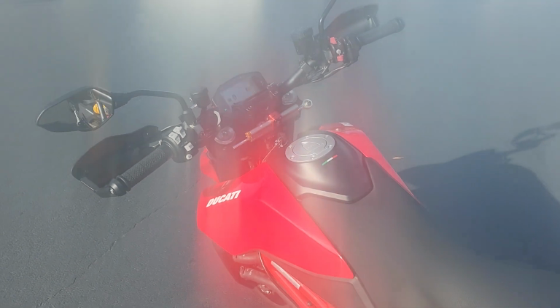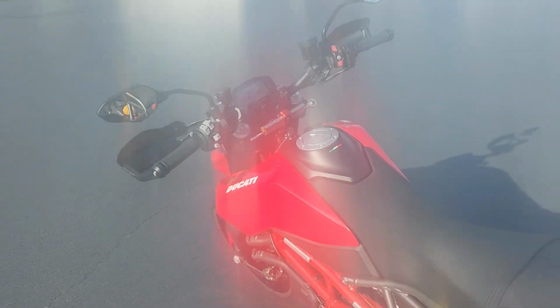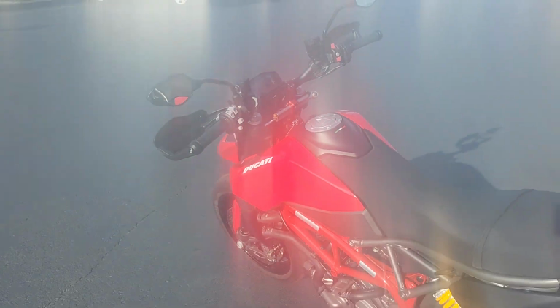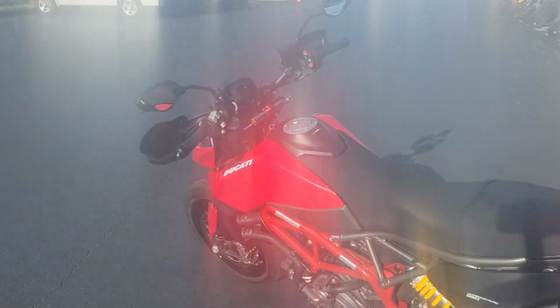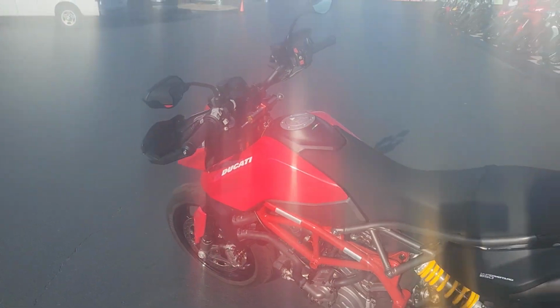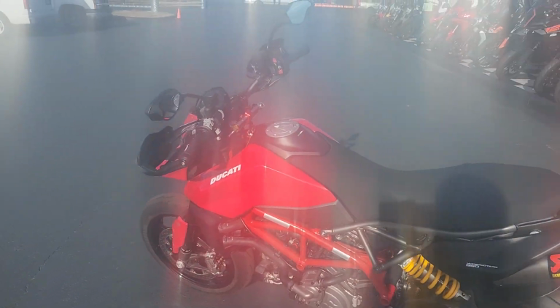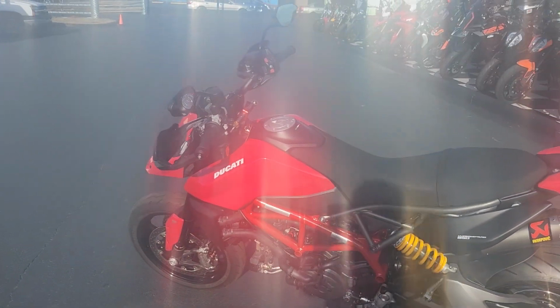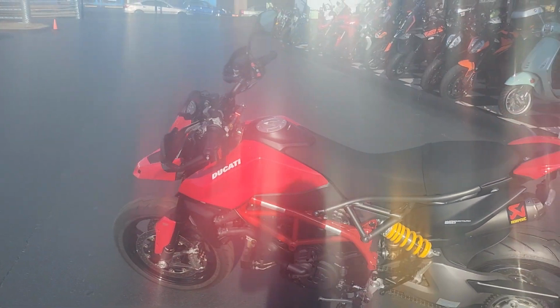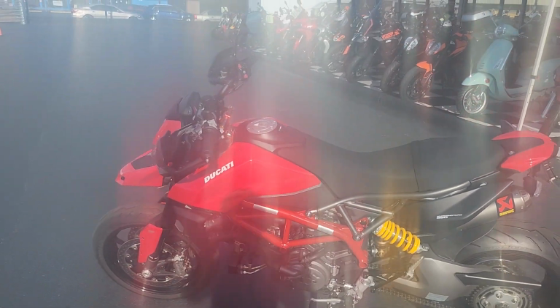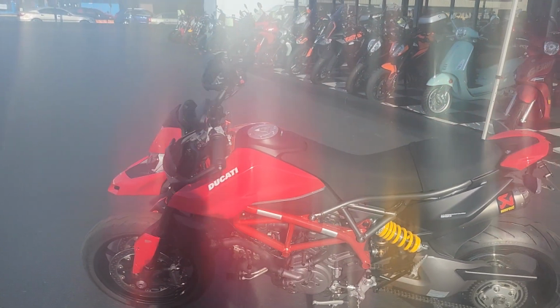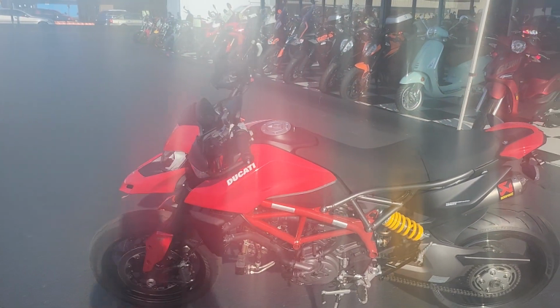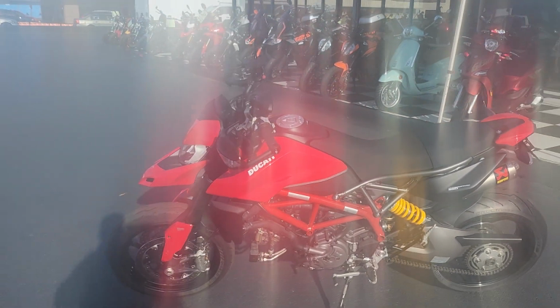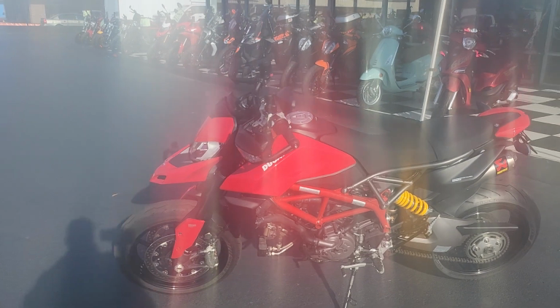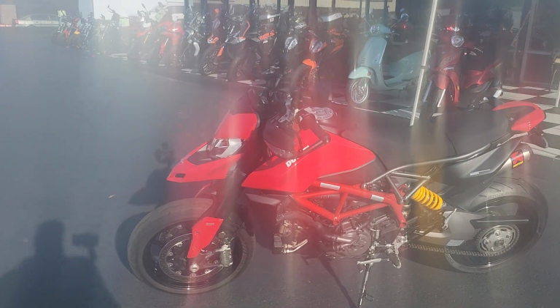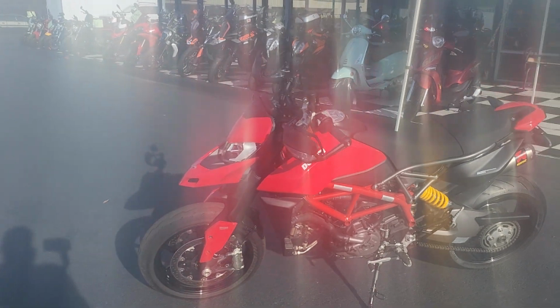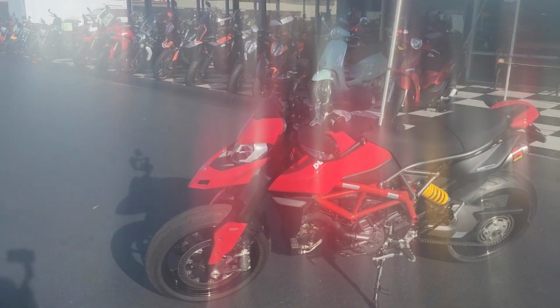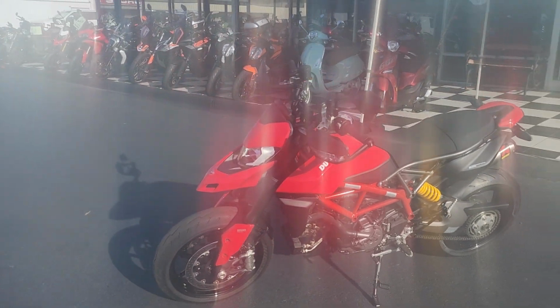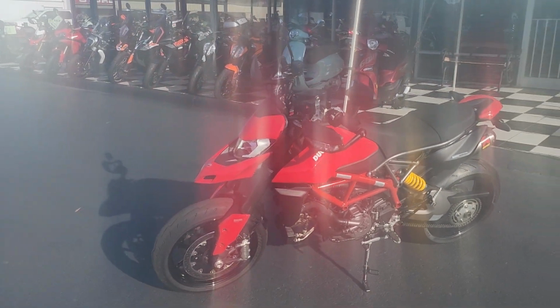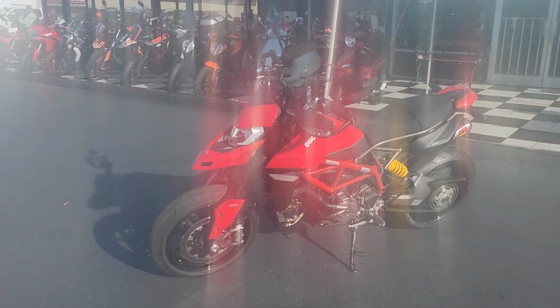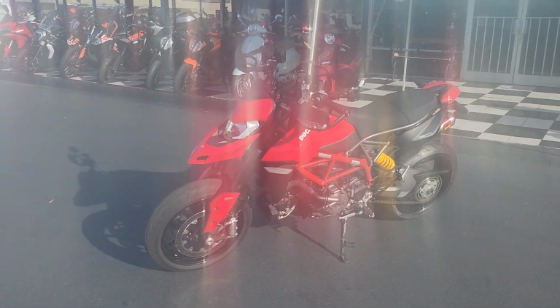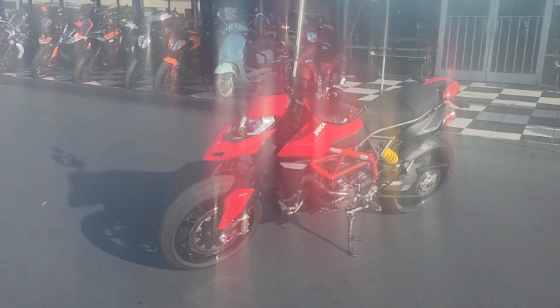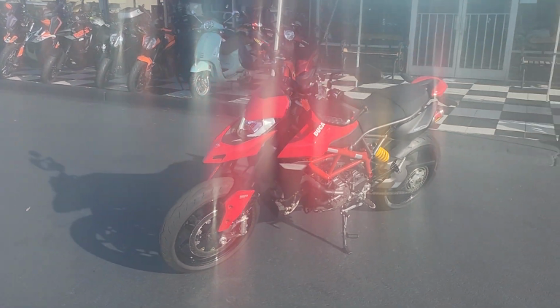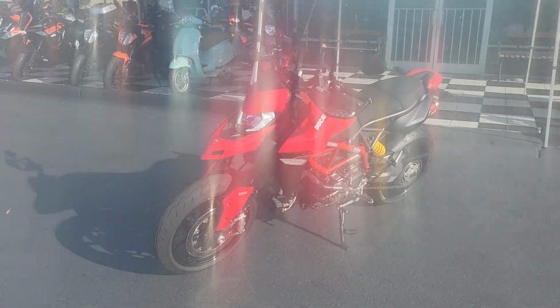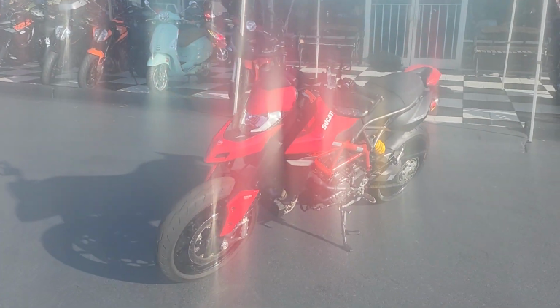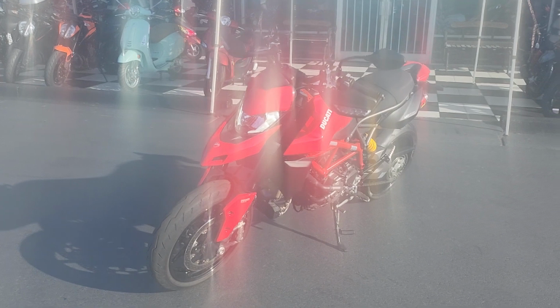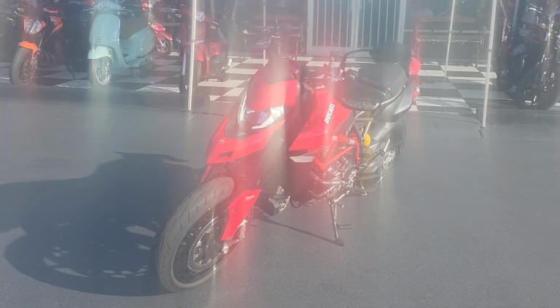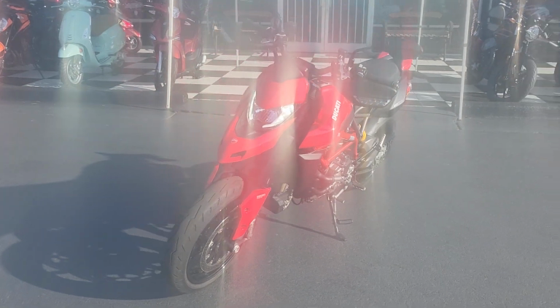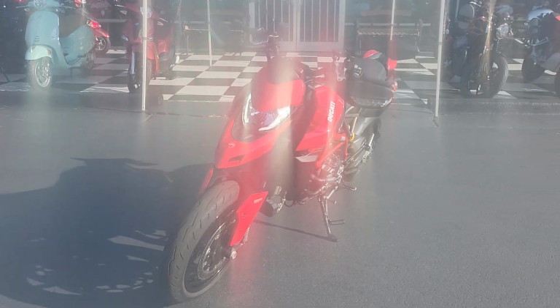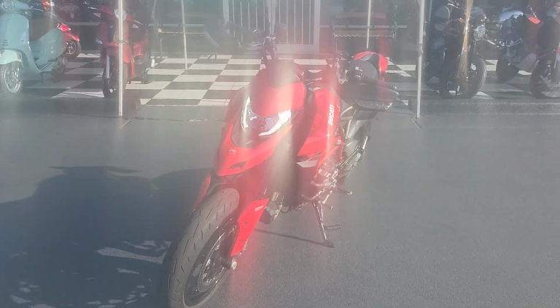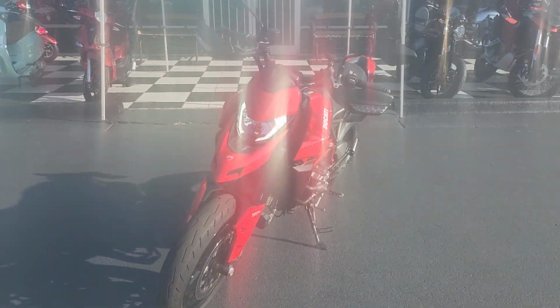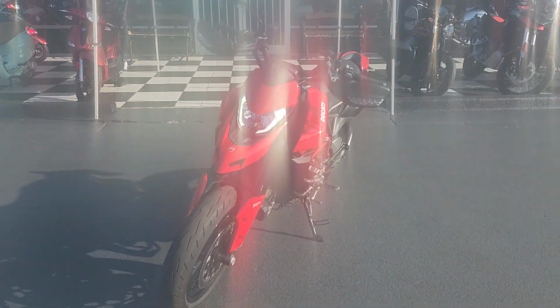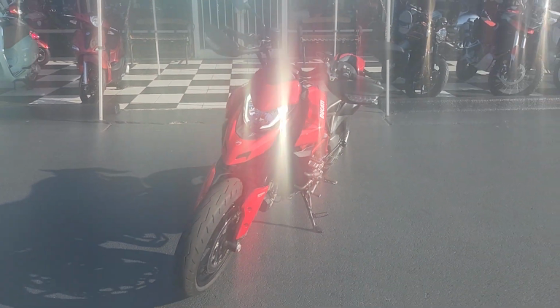Again, this is the 2022 Ducati Hypermotard 950 in this beautiful red. This is Bobby with TGero Cycles, 3012 Freedom Drive, Charlotte, North Carolina. Come check us out.